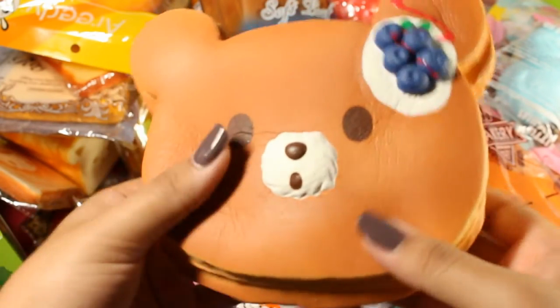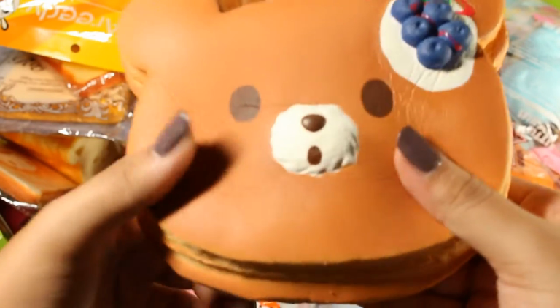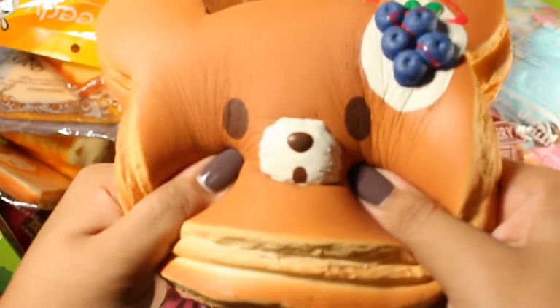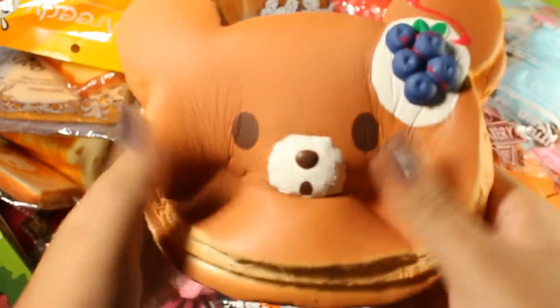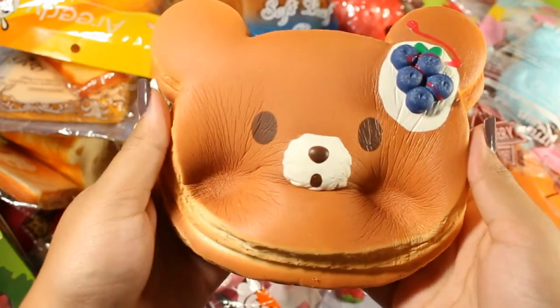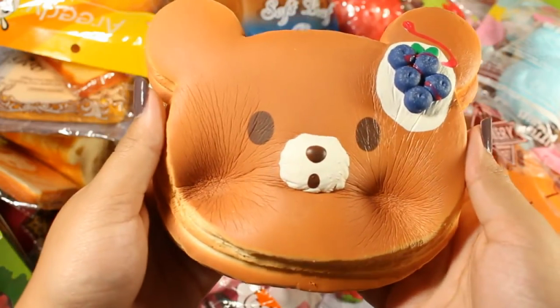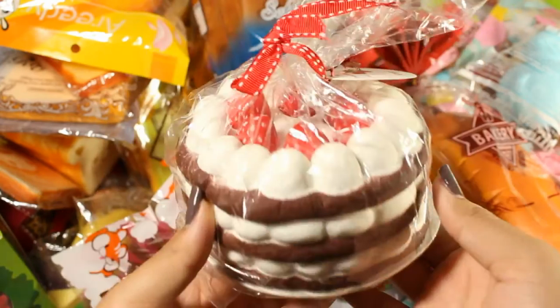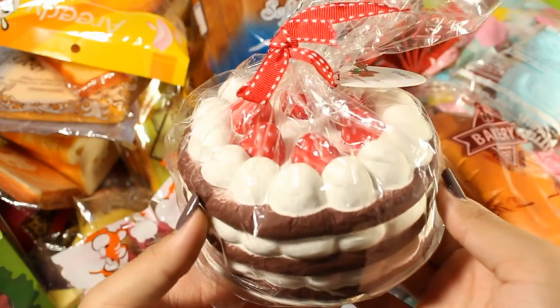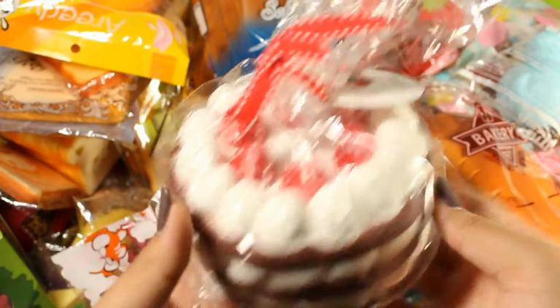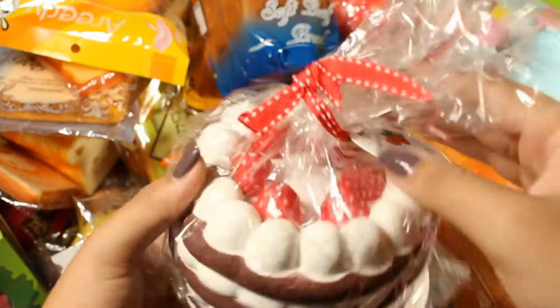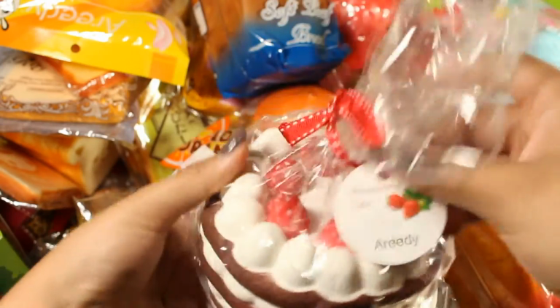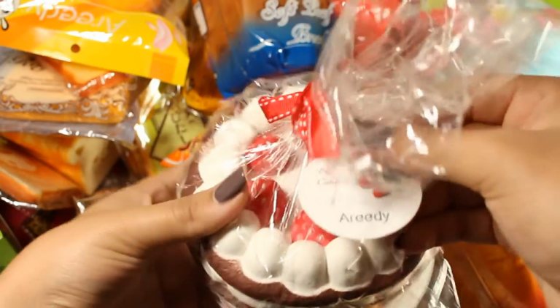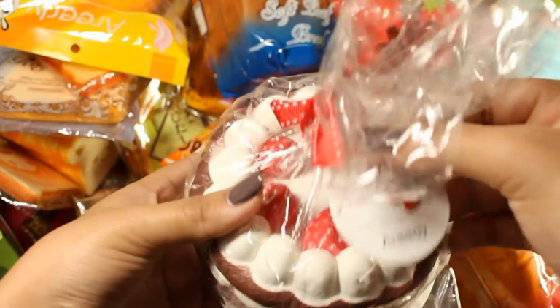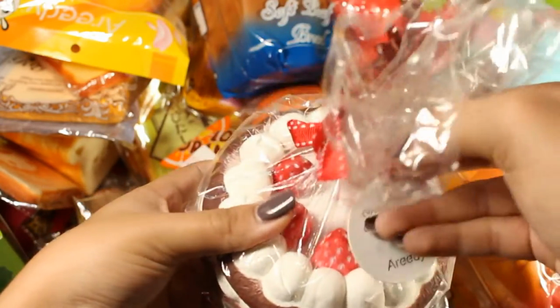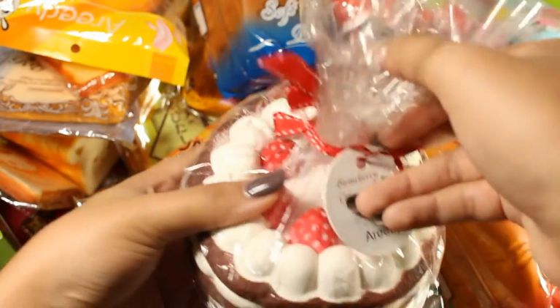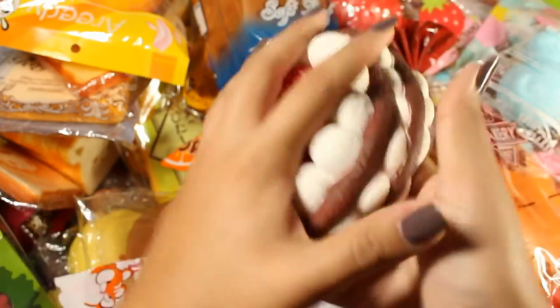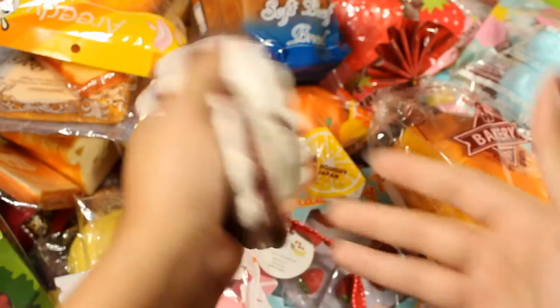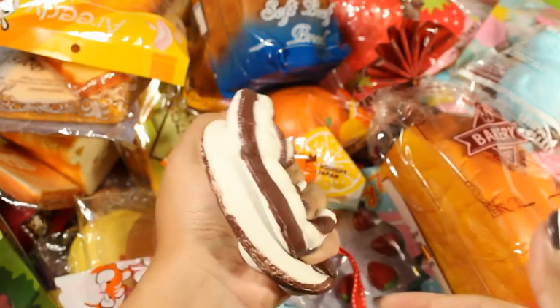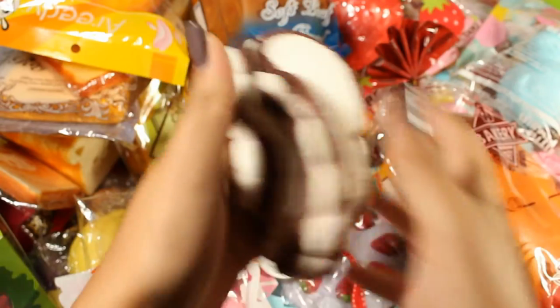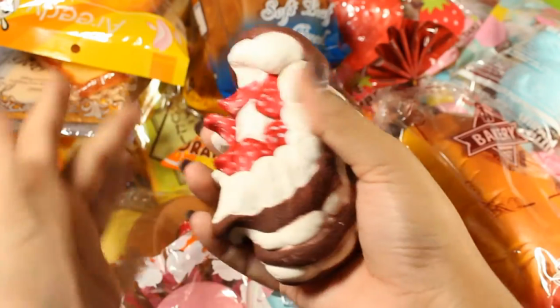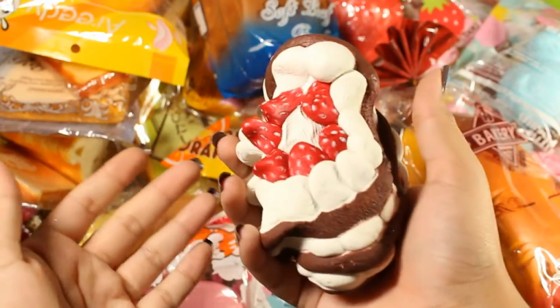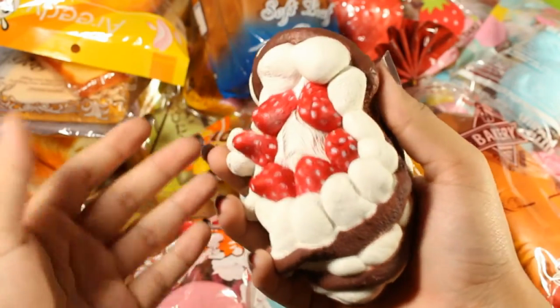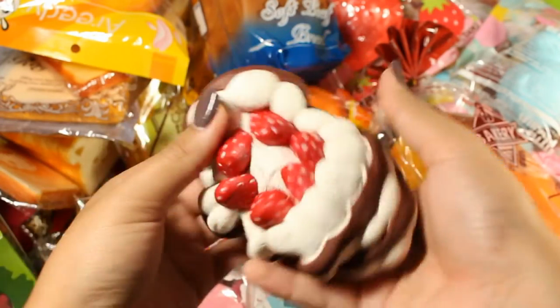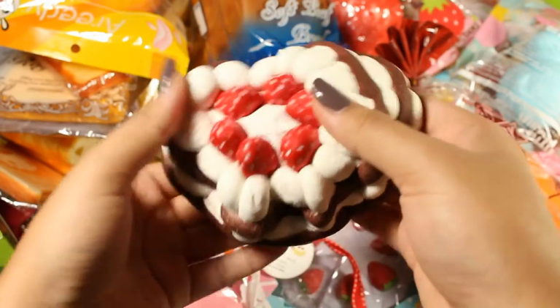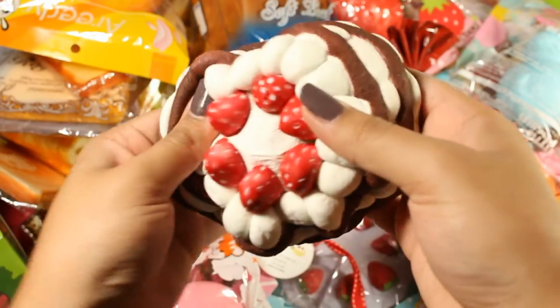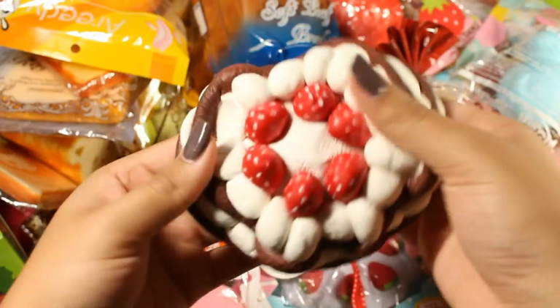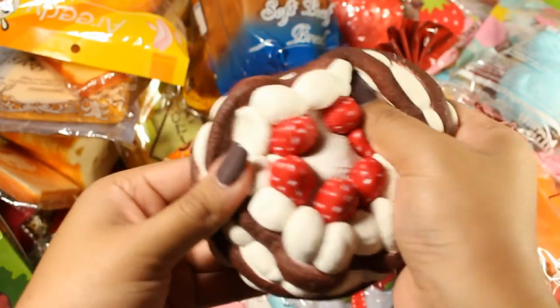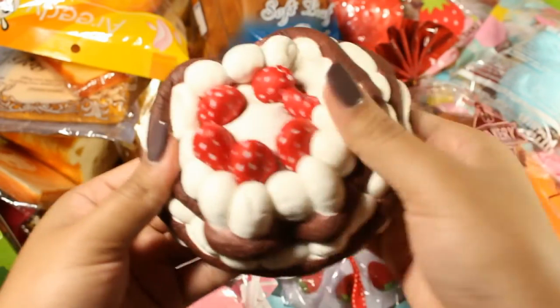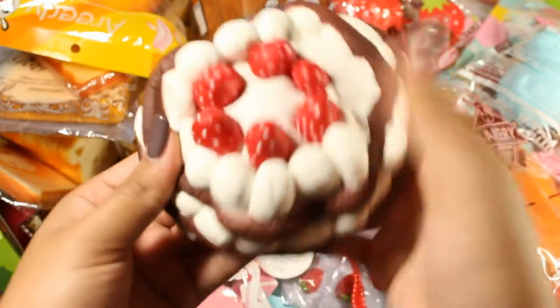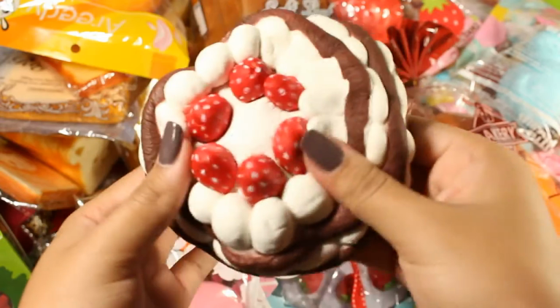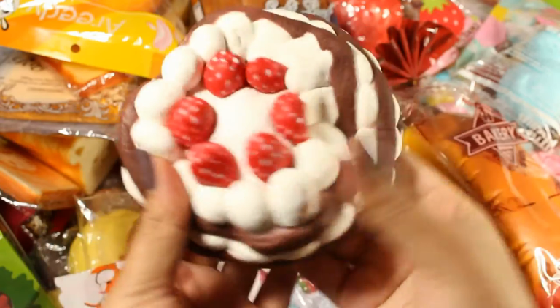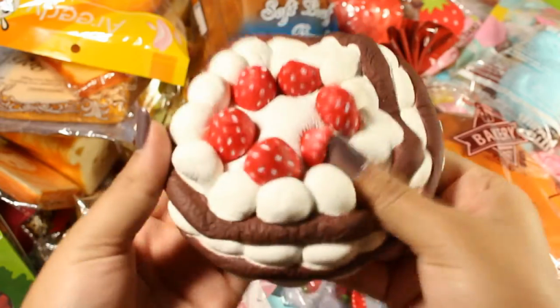Next we have the Areedy marshmallow cake — just the feel of it is amazing. This is one that I think every squishy collector should have regardless of what brand you get it from. It's super cute and it smells kind of like sweet soap.